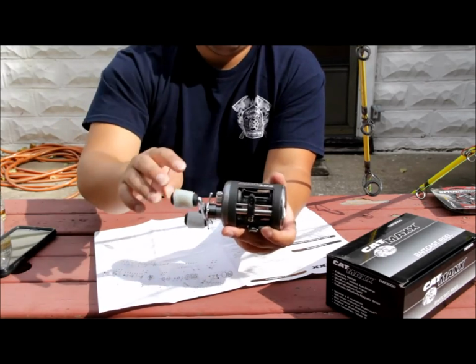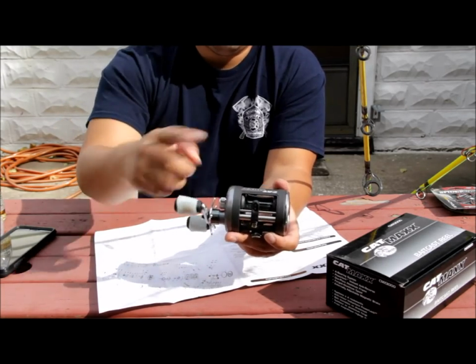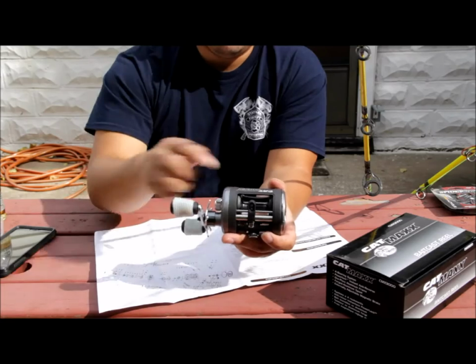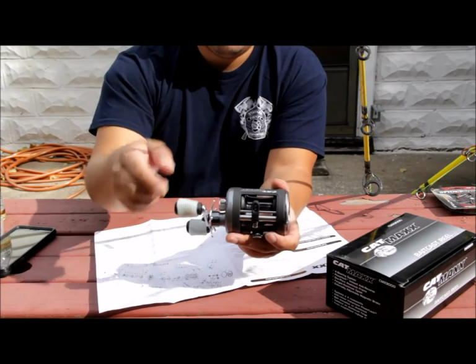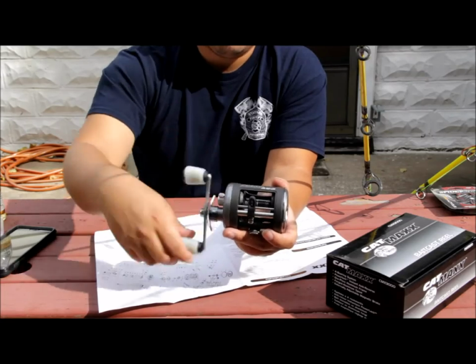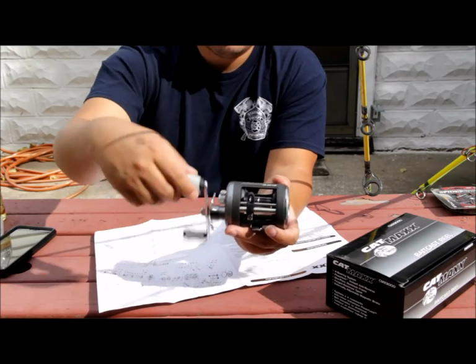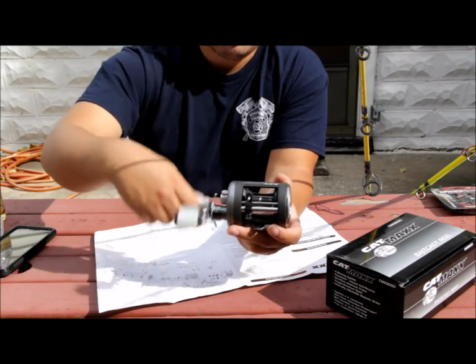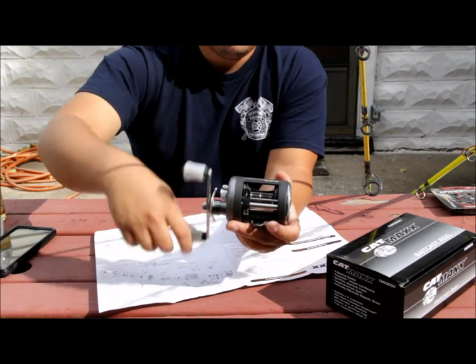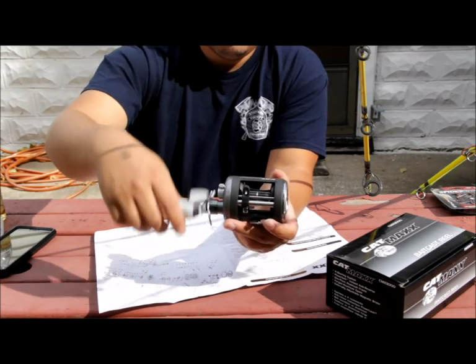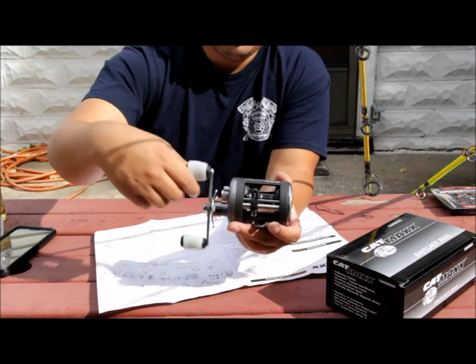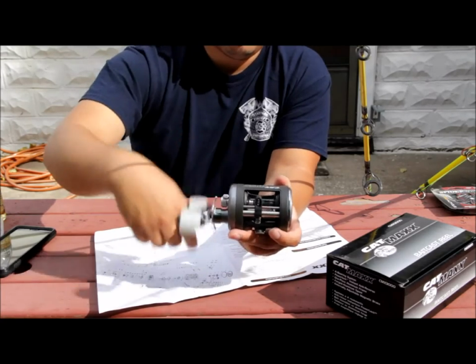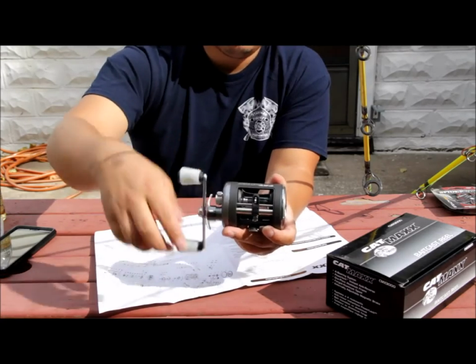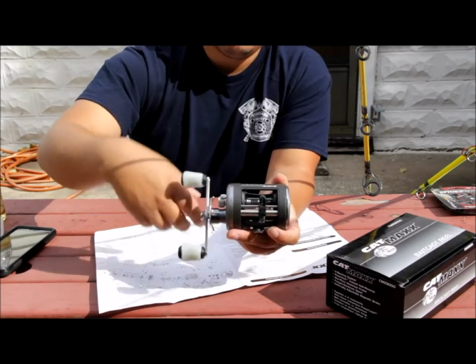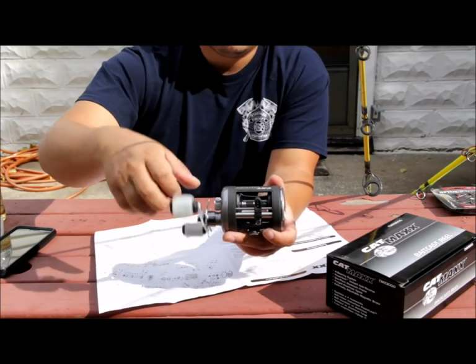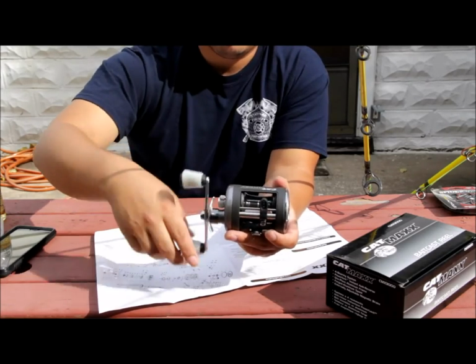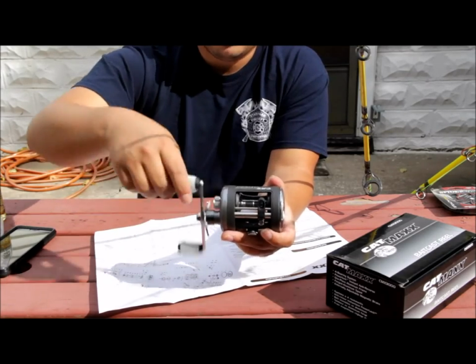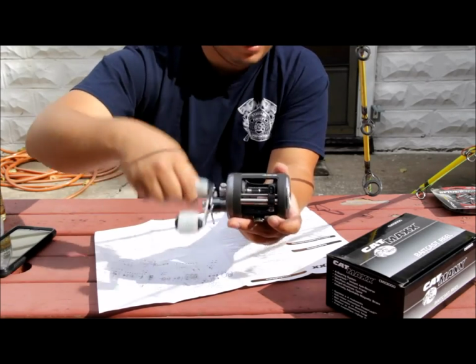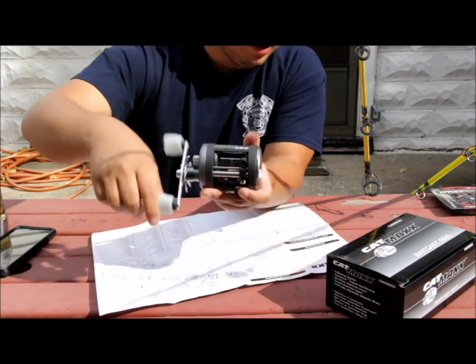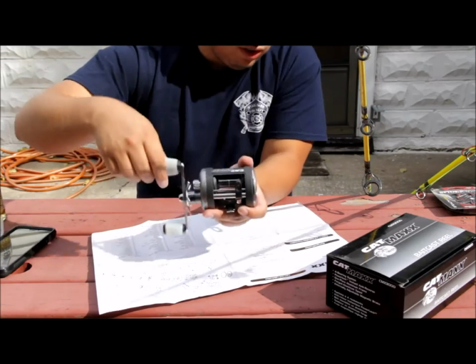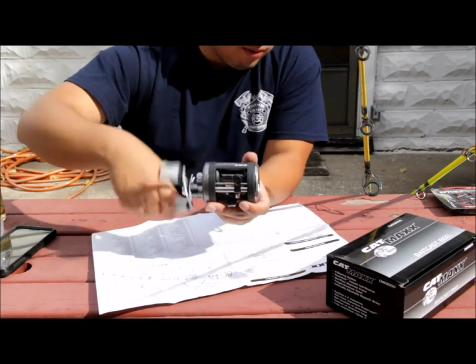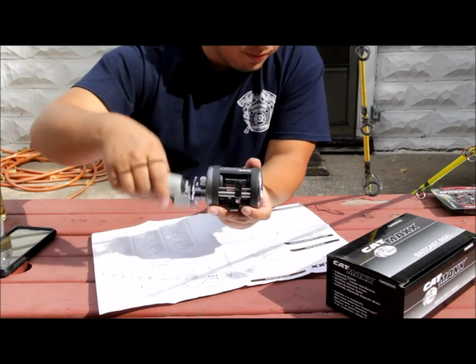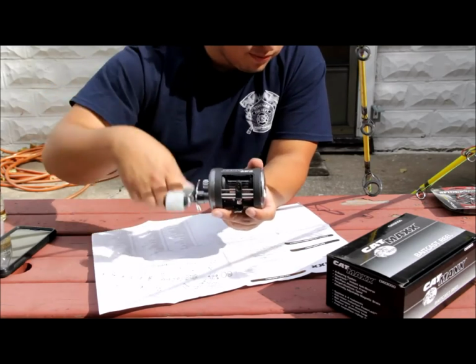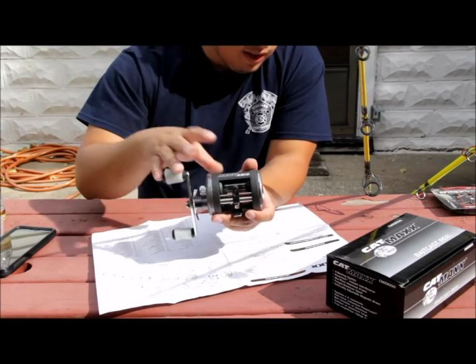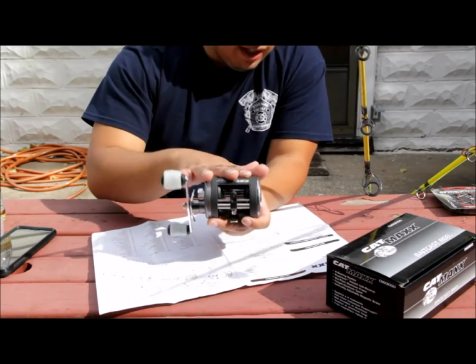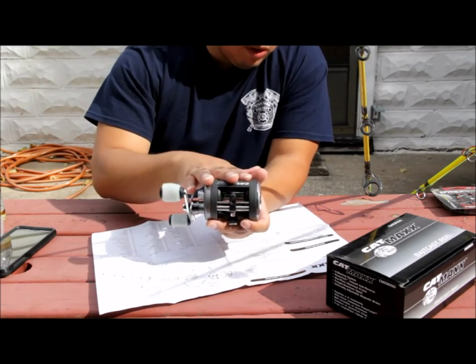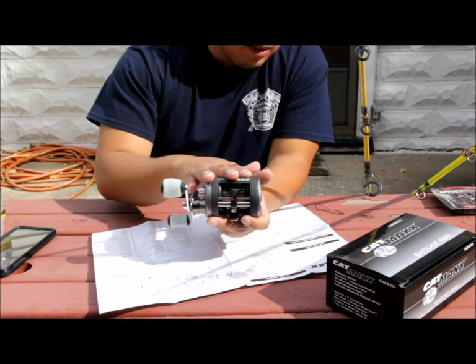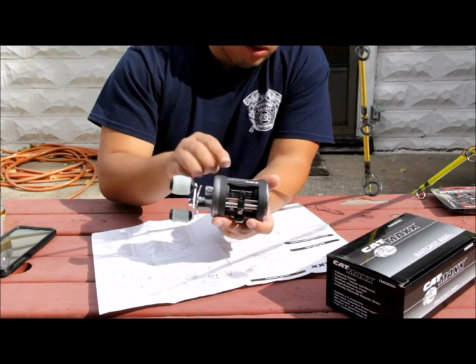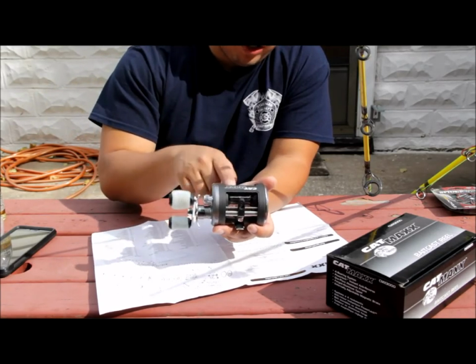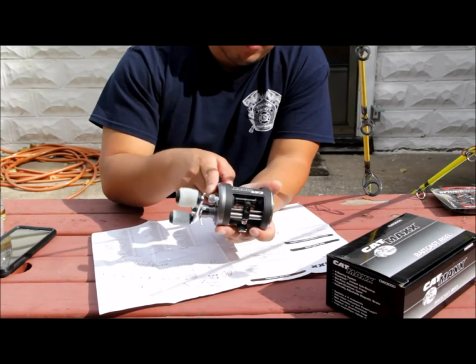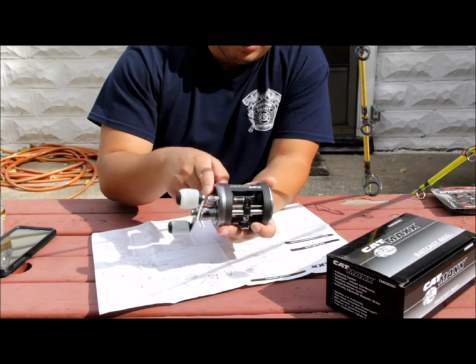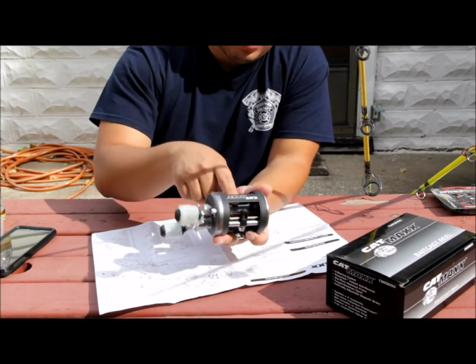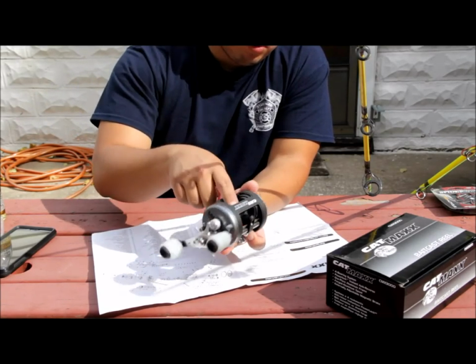You never want to keep the bait clicker on too long because I've heard you can damage a reel if you leave it on like that. It is a one-piece aluminum frame and spool.